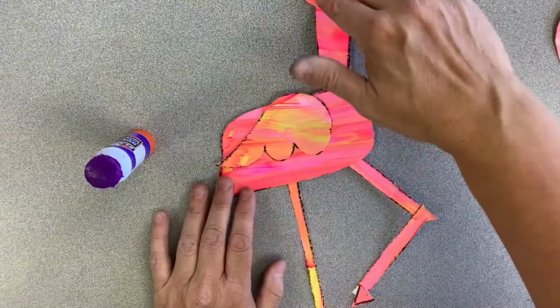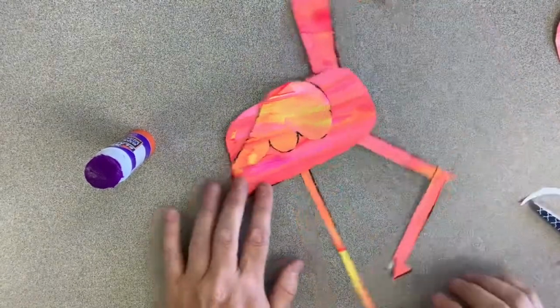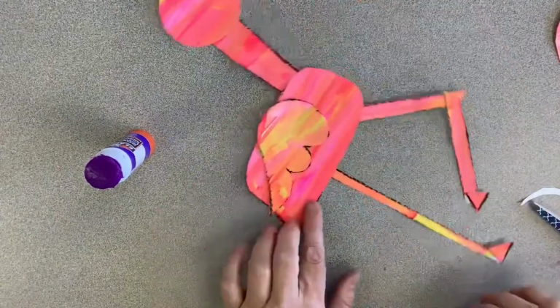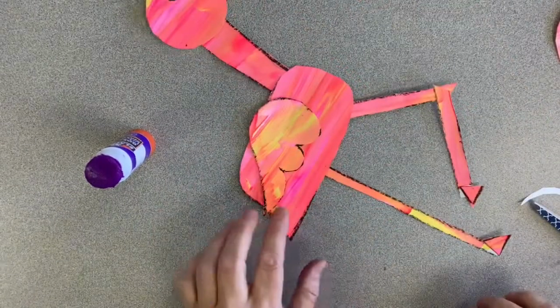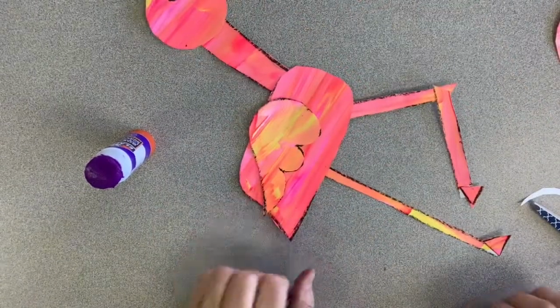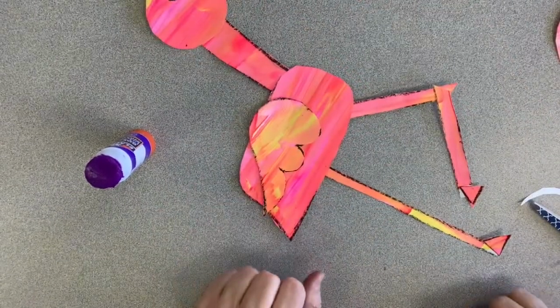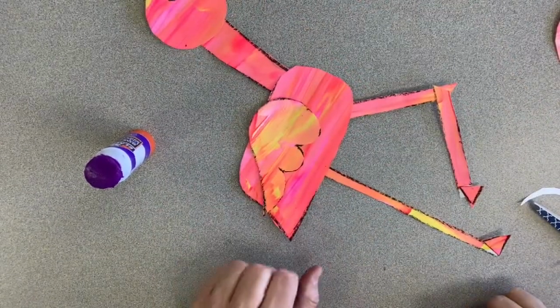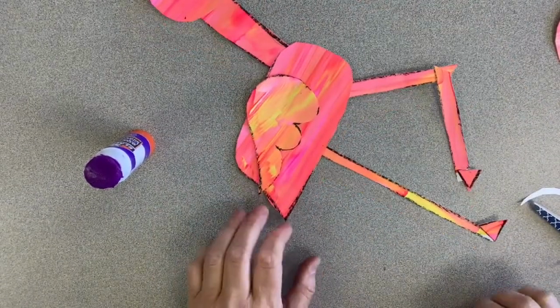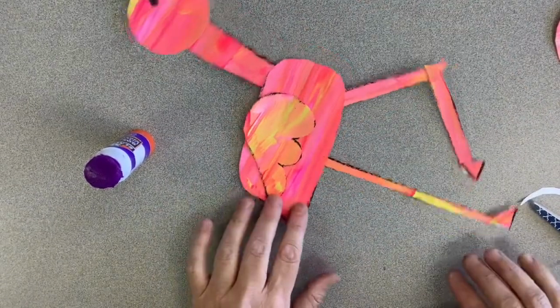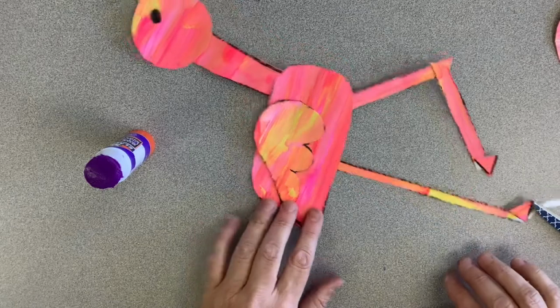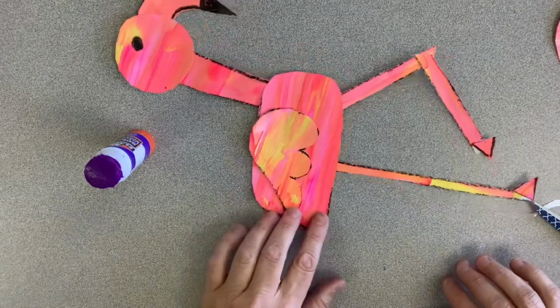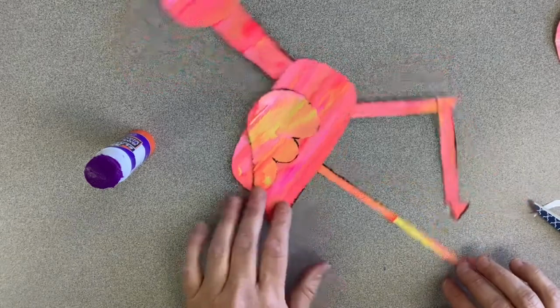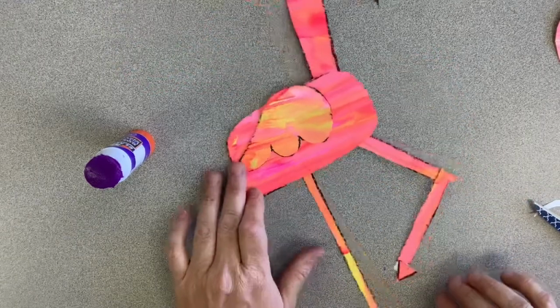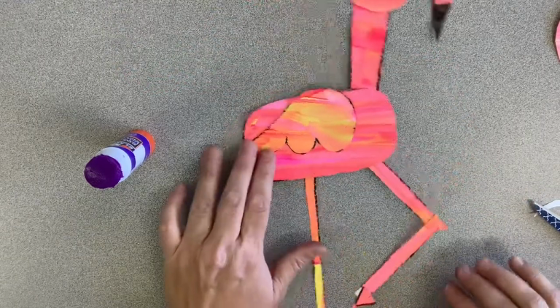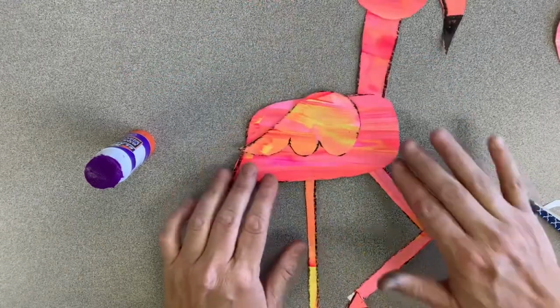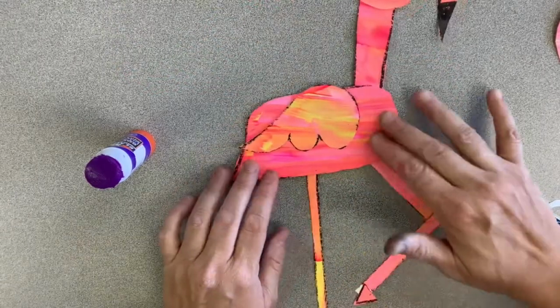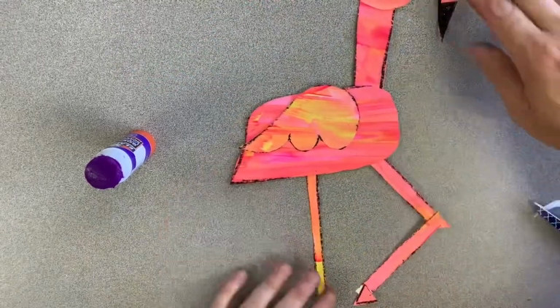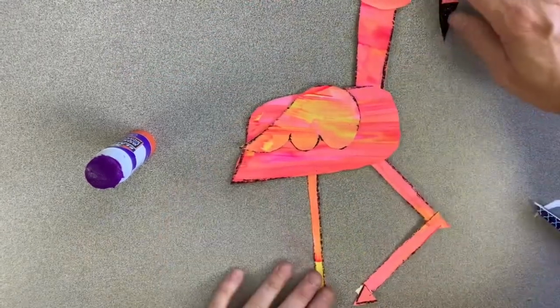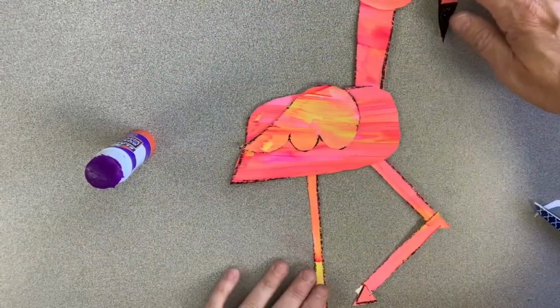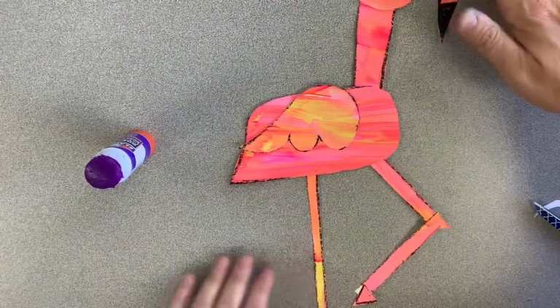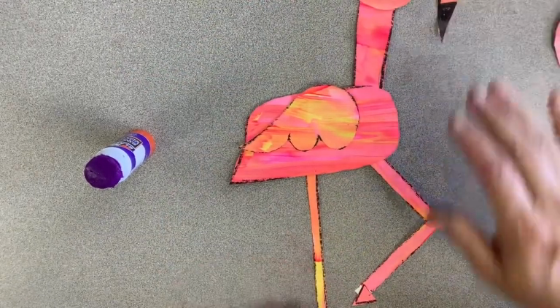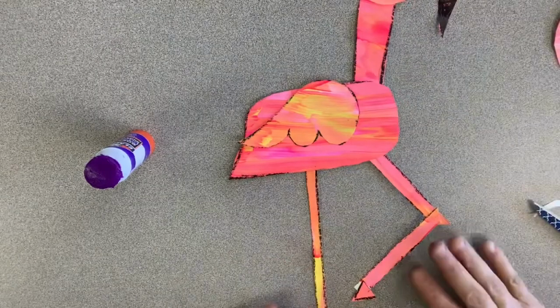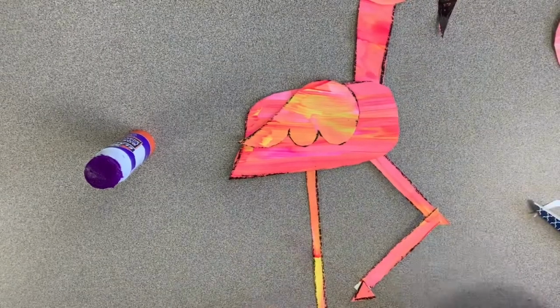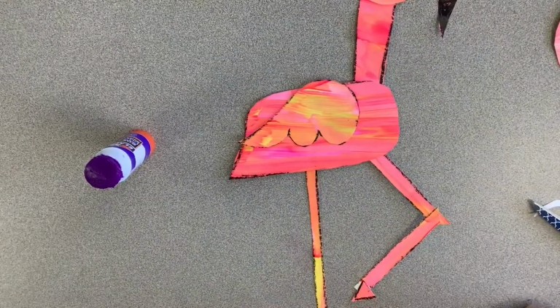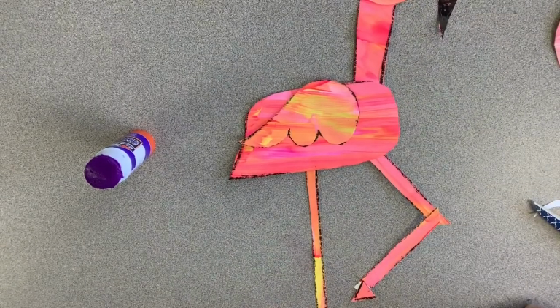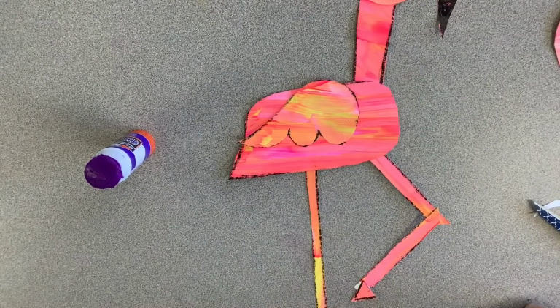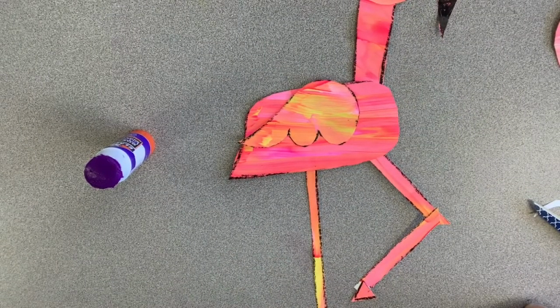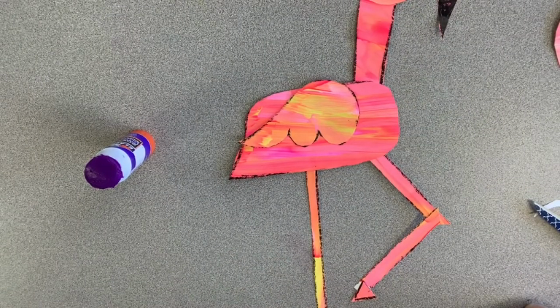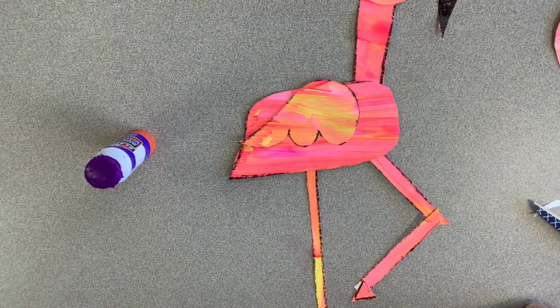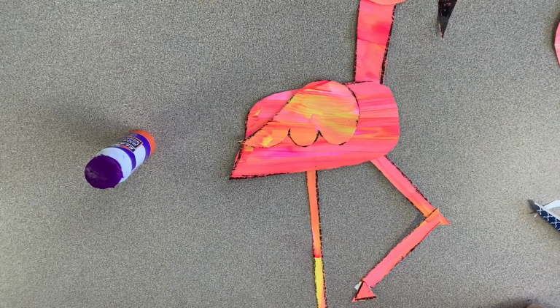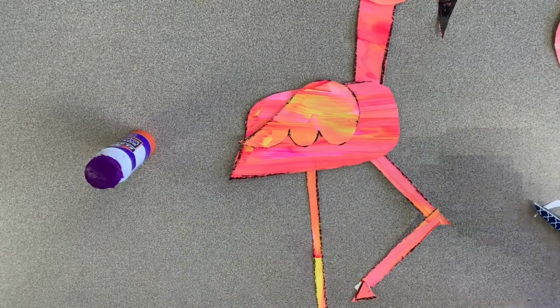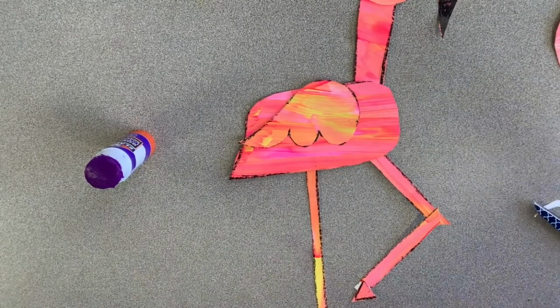Now you have a new flamingo! You can make several of these if you want to have a little flamingo flock. A flock of flamingos doing all kinds of funny poses — have fun creating!